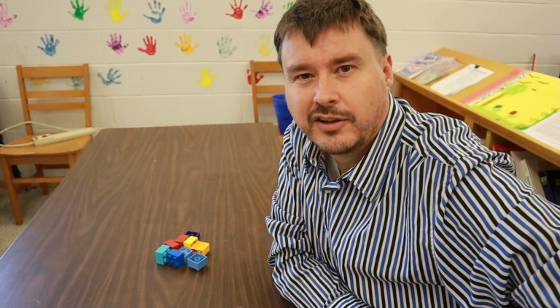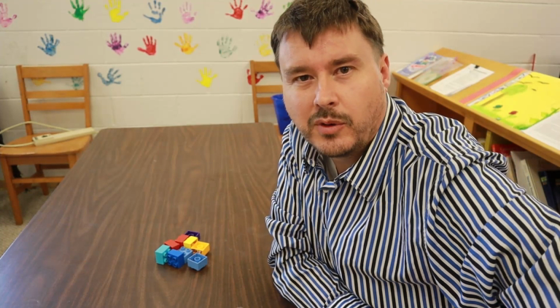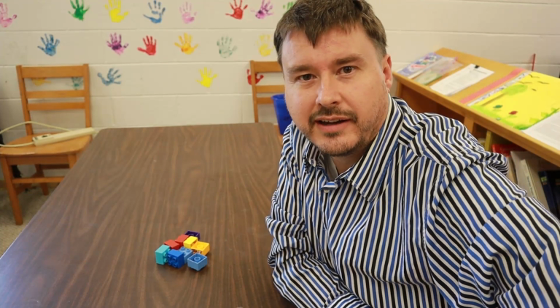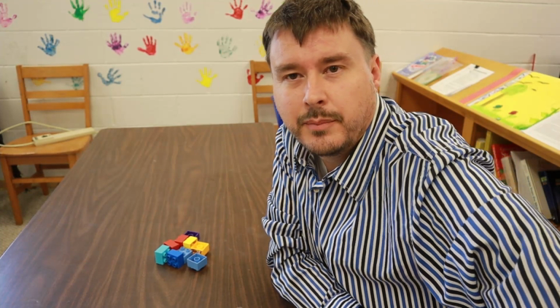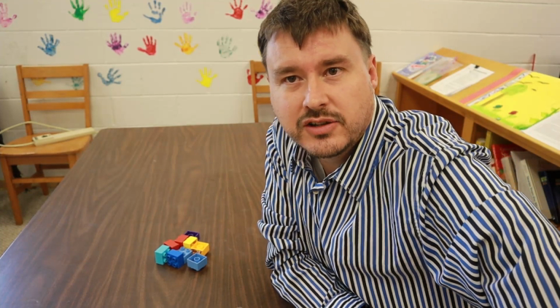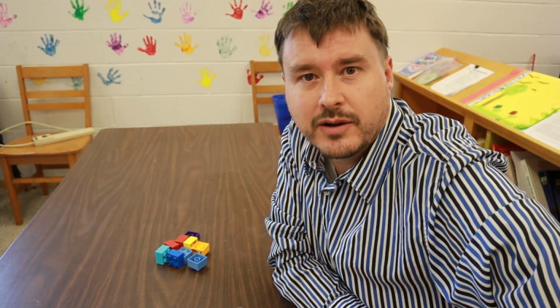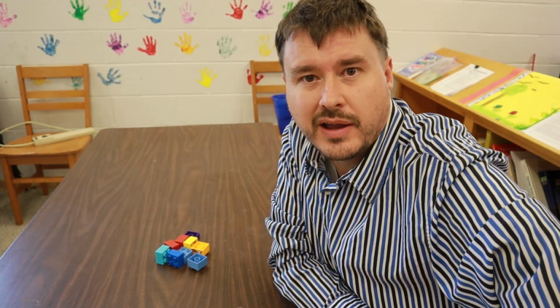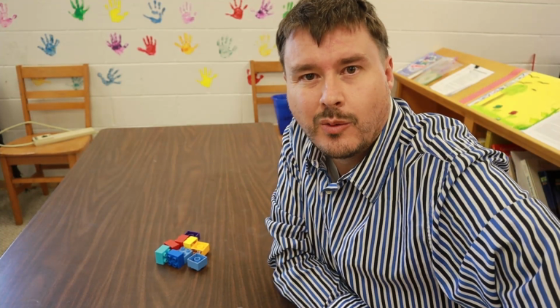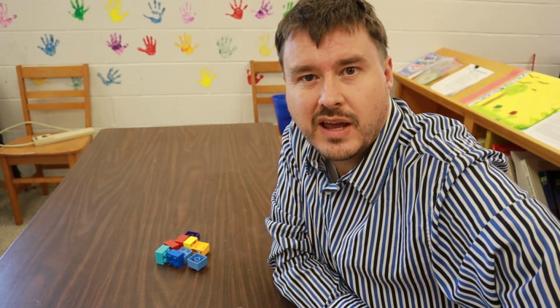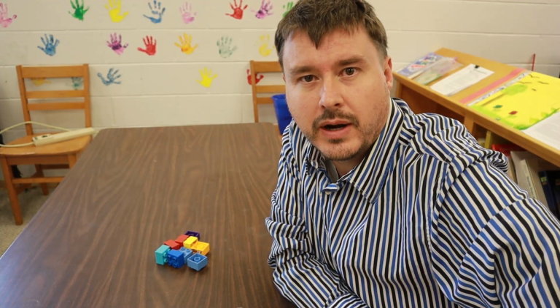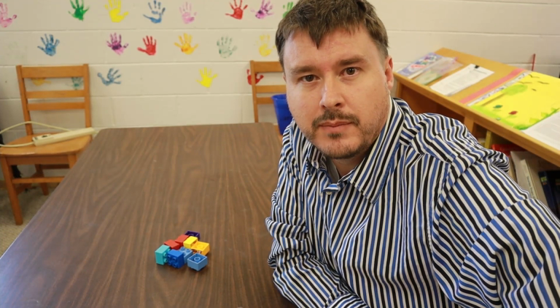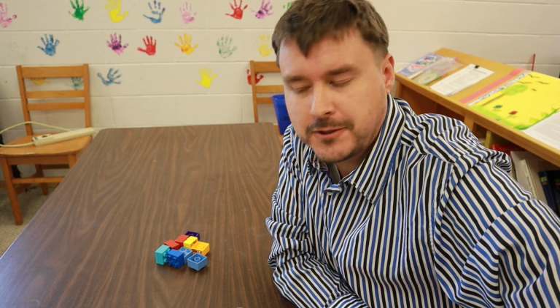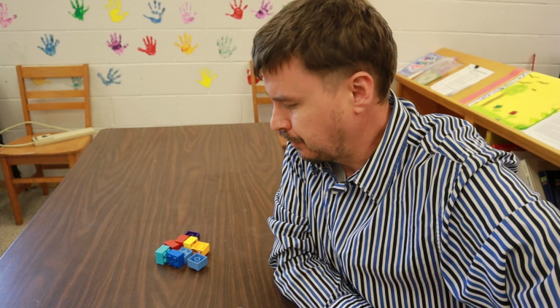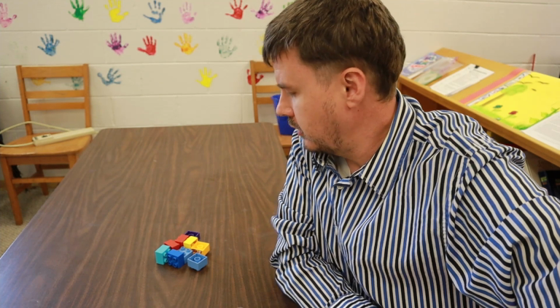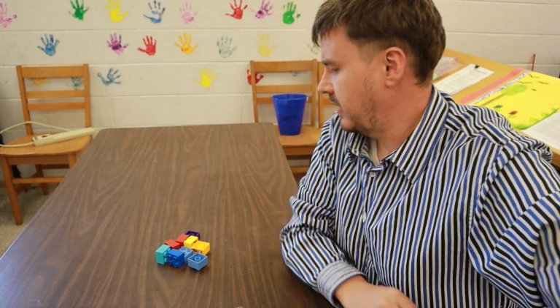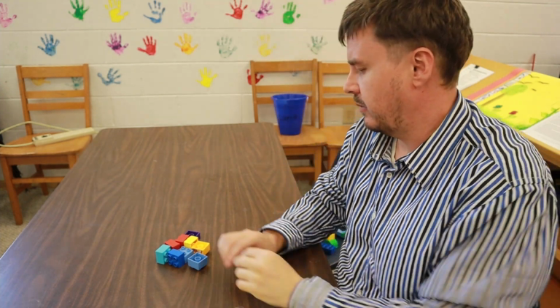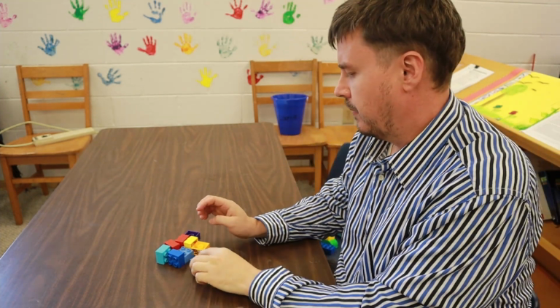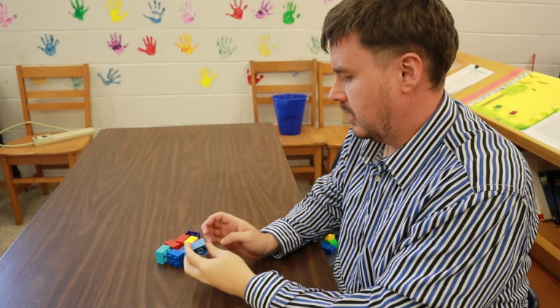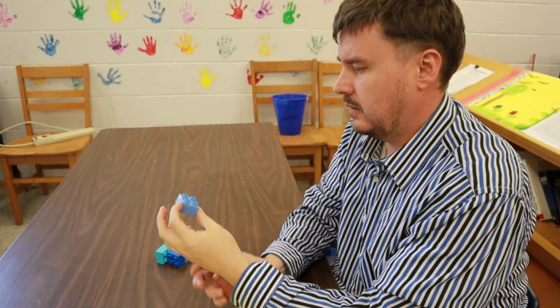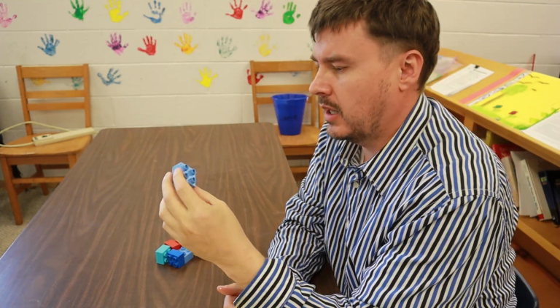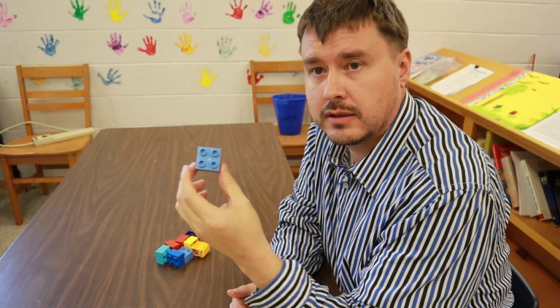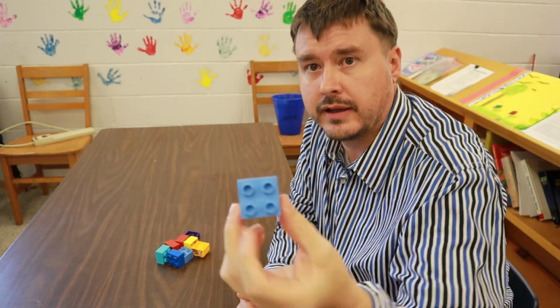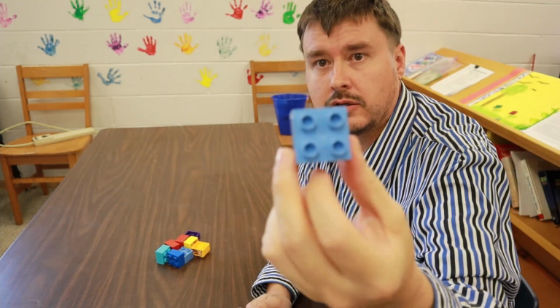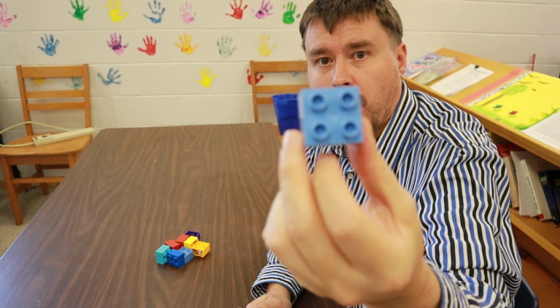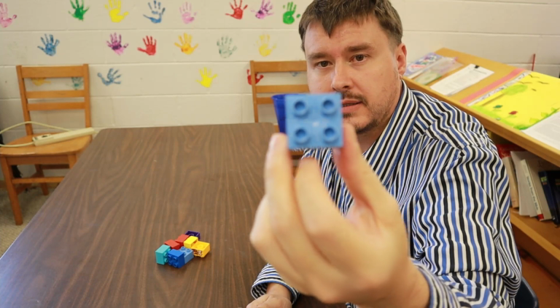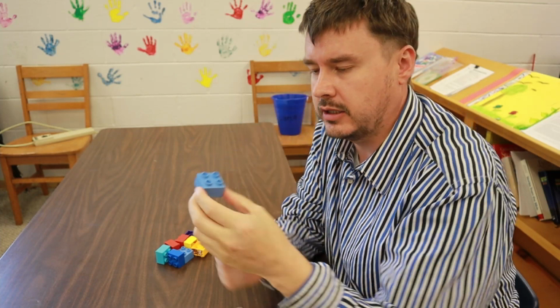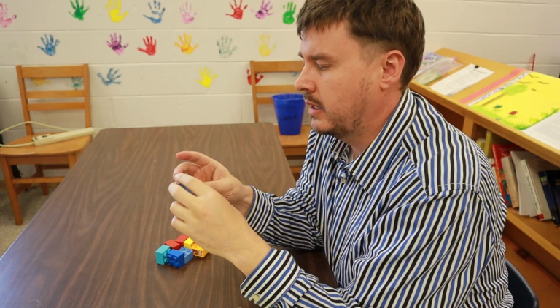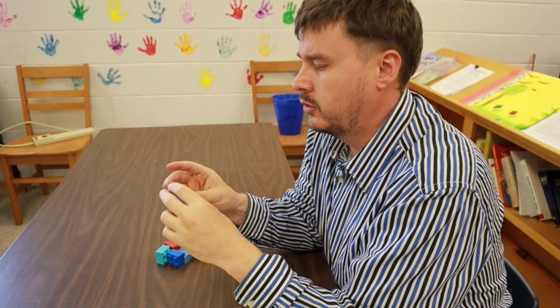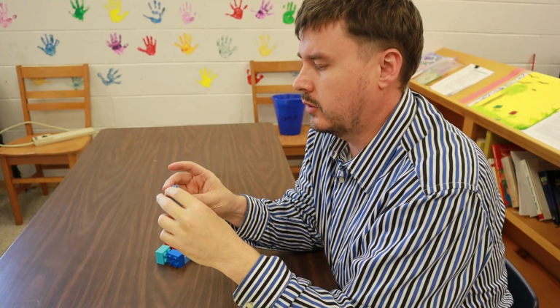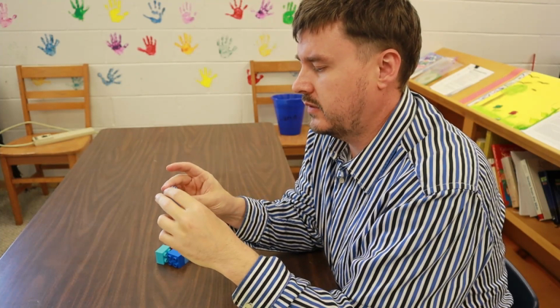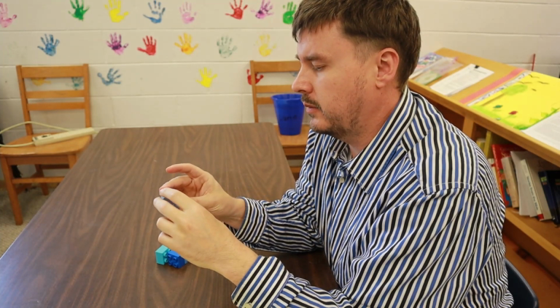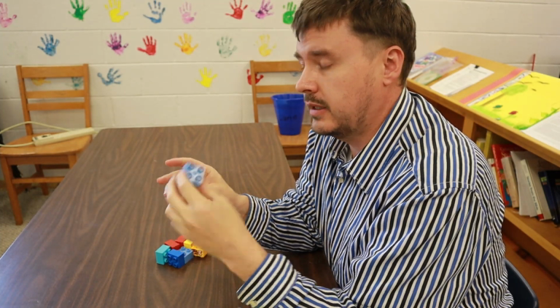Good morning! I'm Pastor Tully here with my Wednesday morning message. I've been thinking a lot about Lego blocks lately — Duplo blocks actually. My two-year-old loves to play with these things.